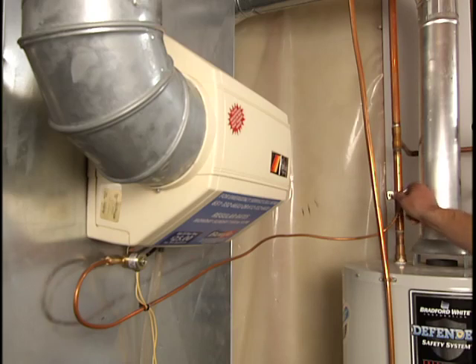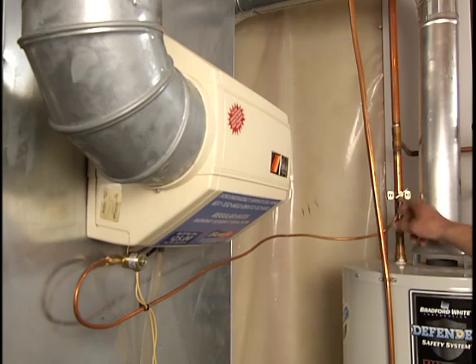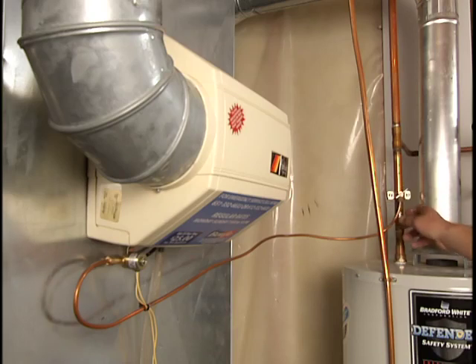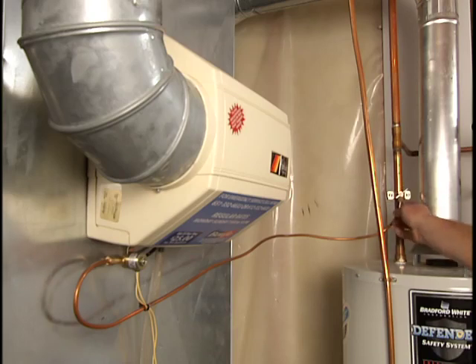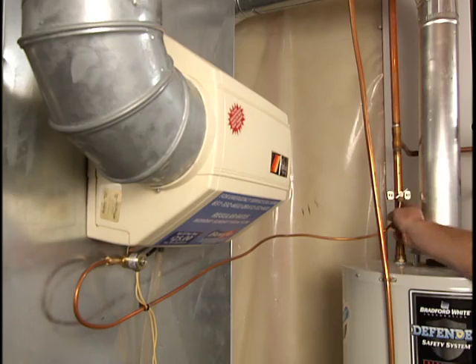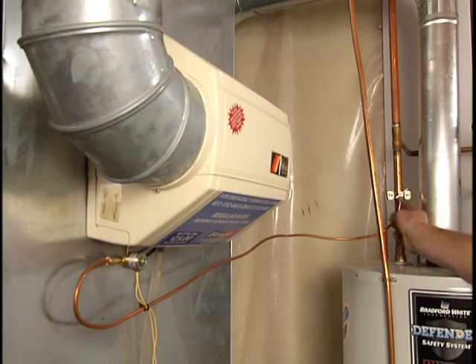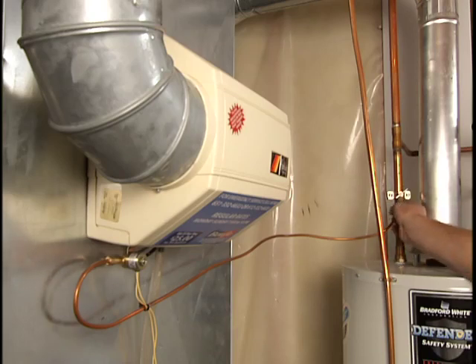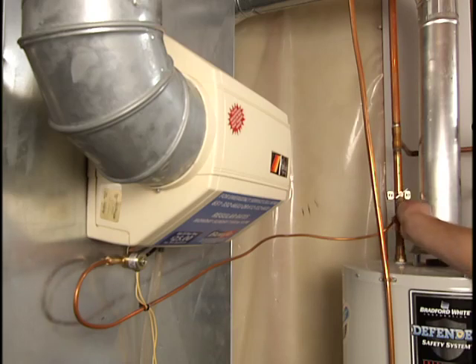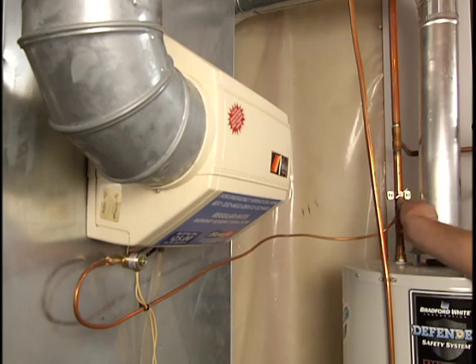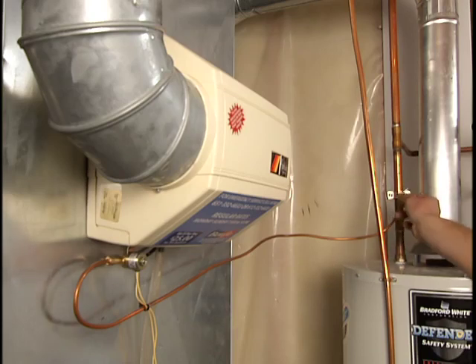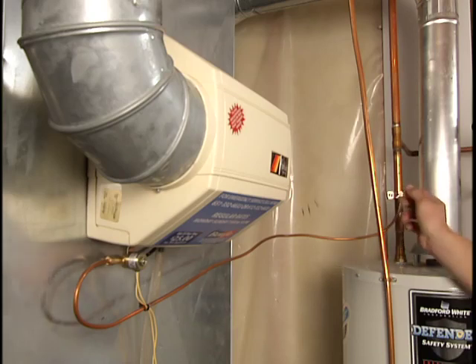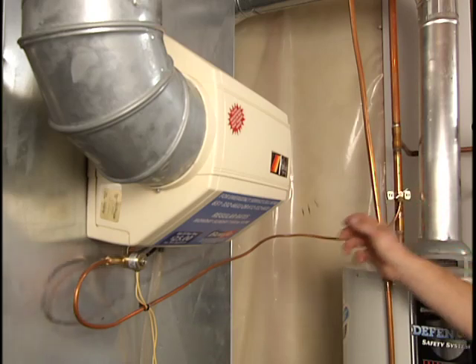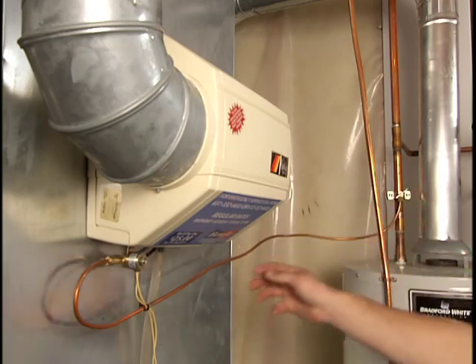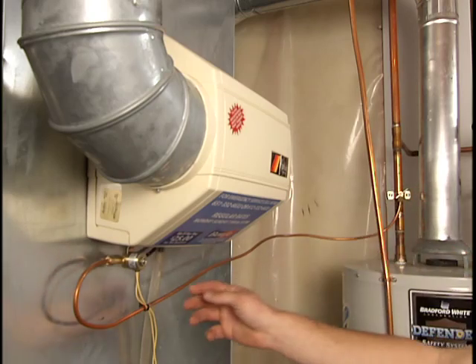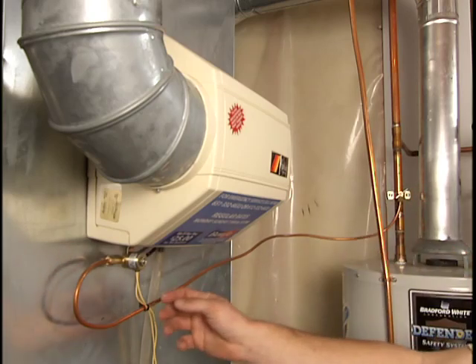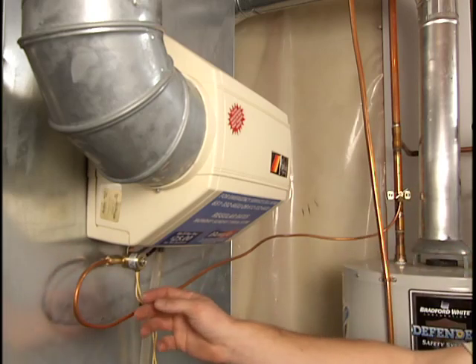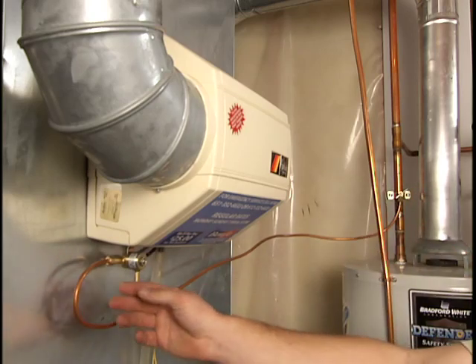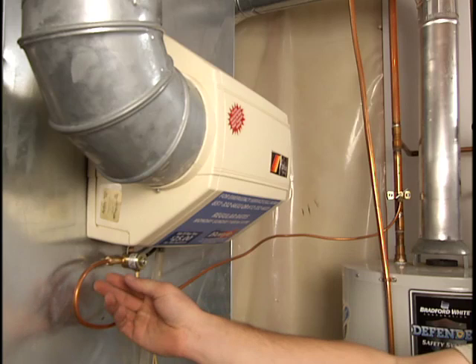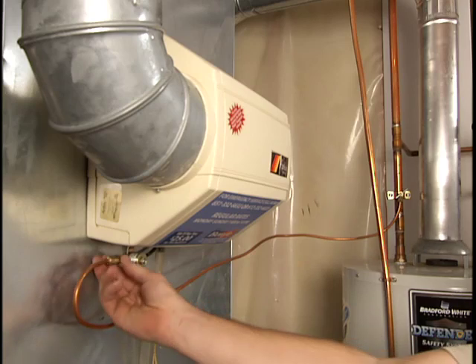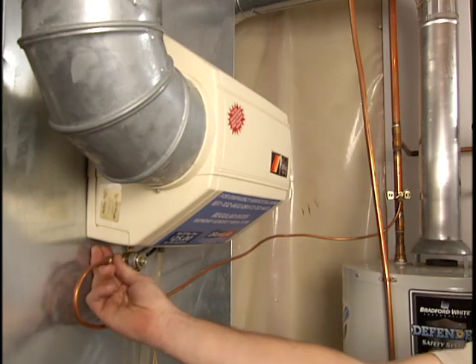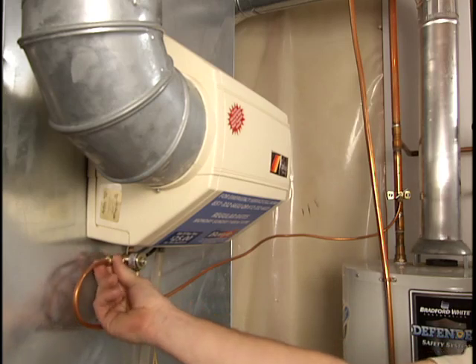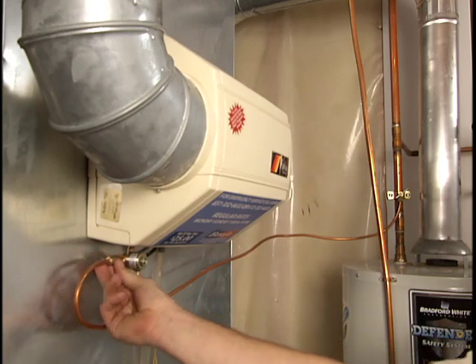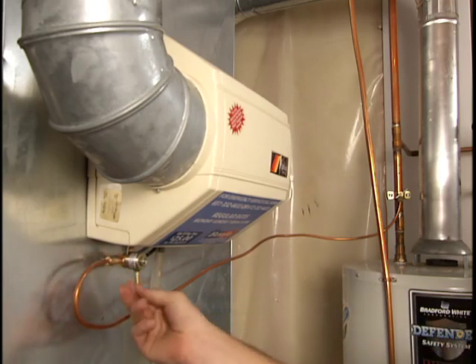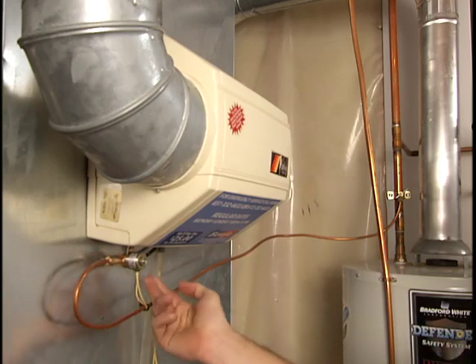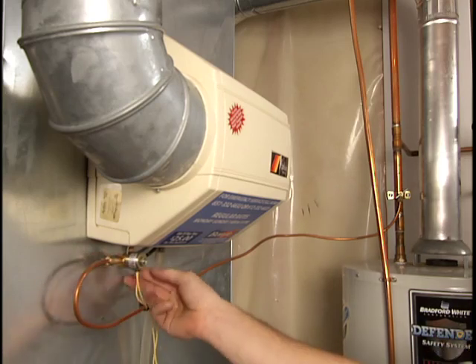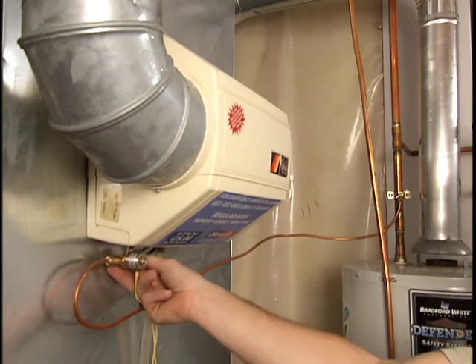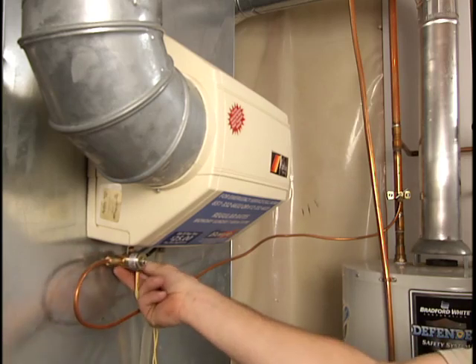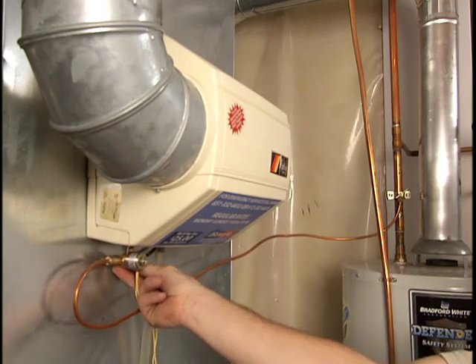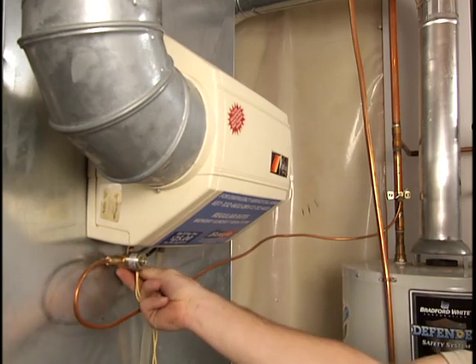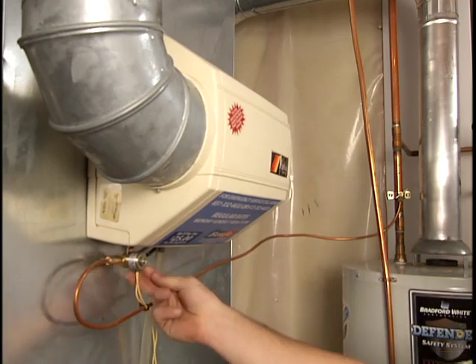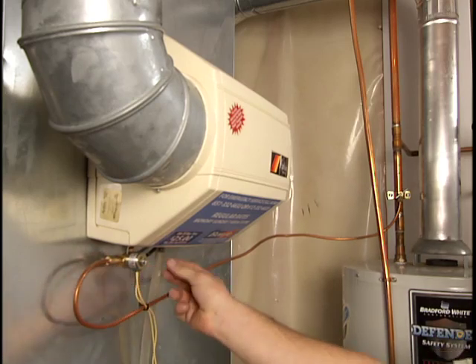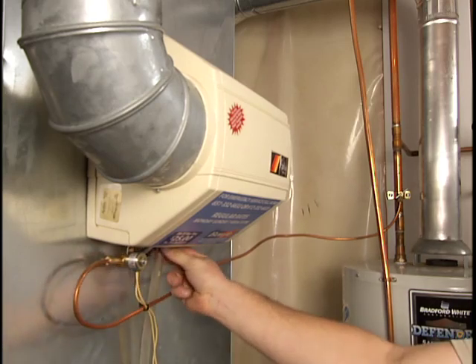If there are no leaks, you've solved the problem. If you still have a leak, shut off the water source and call Bonfi for help from an expert technician.